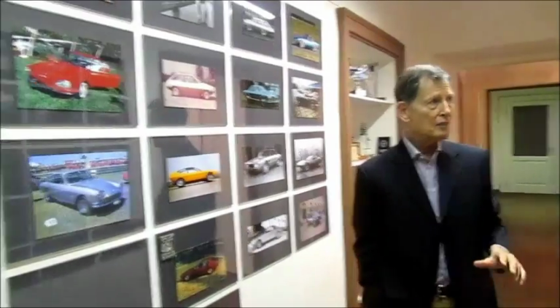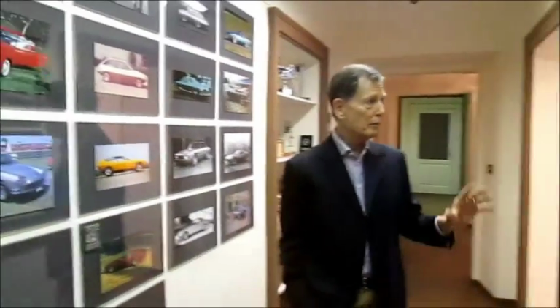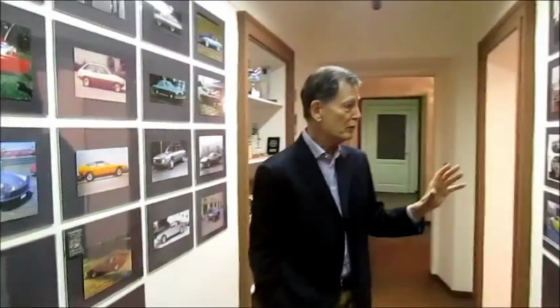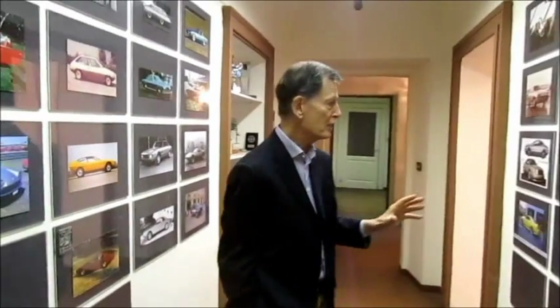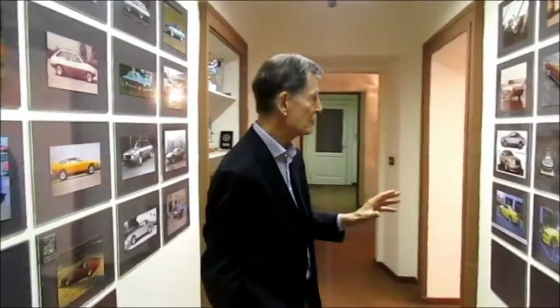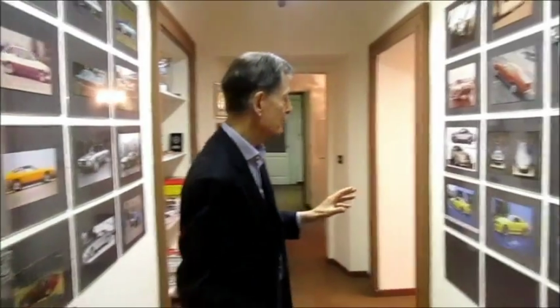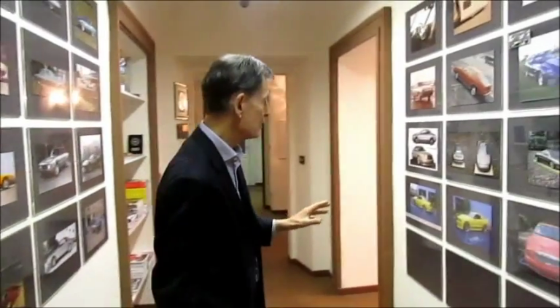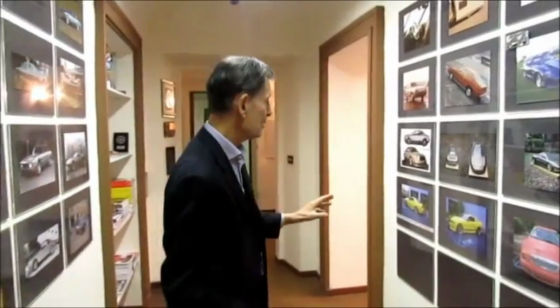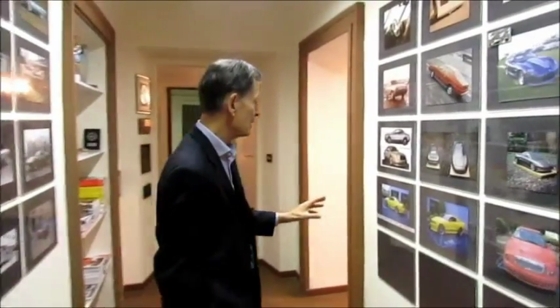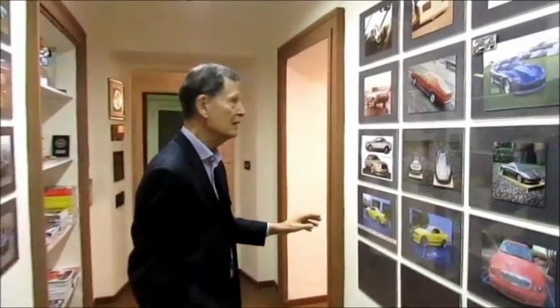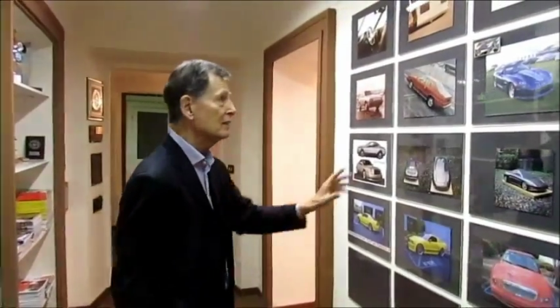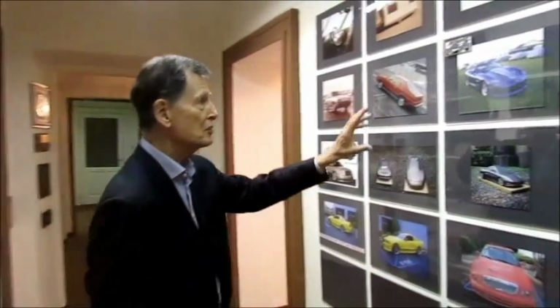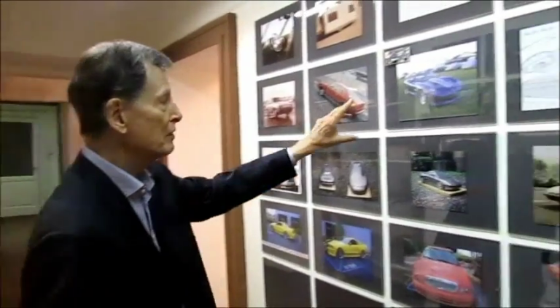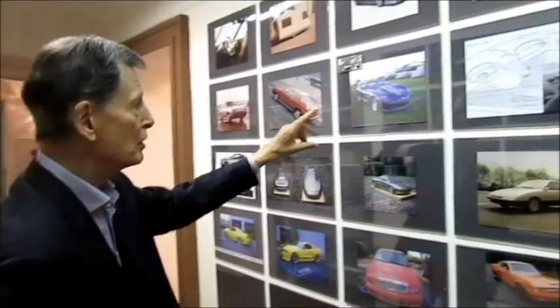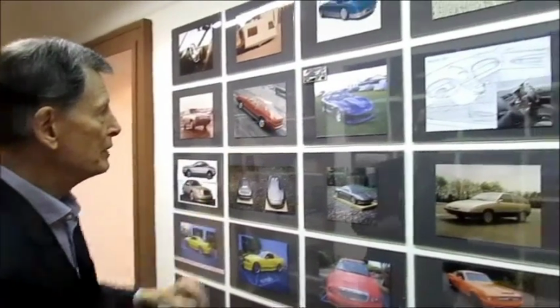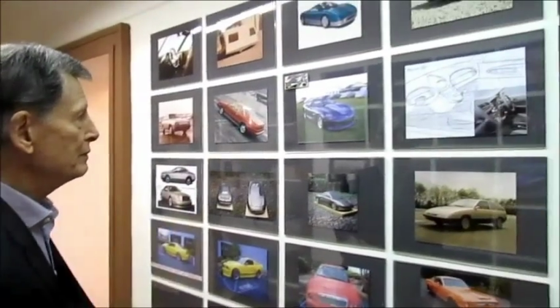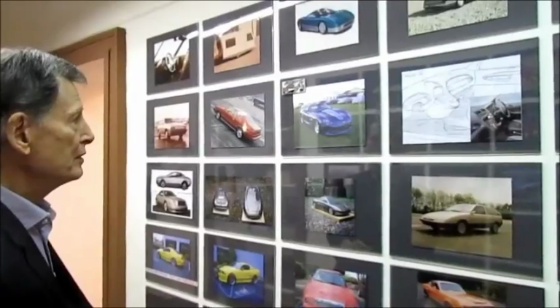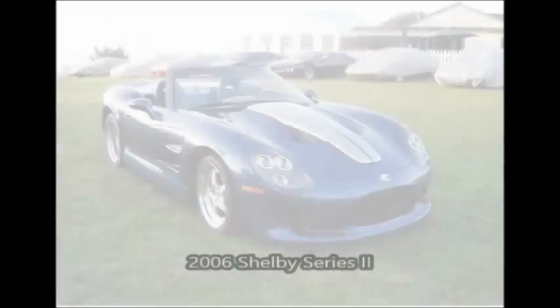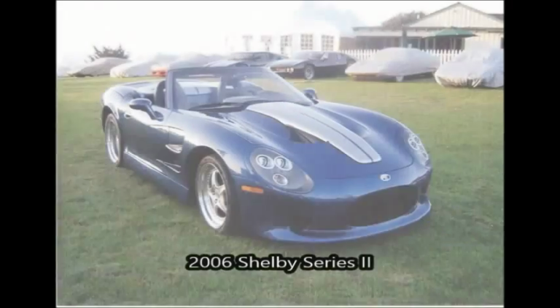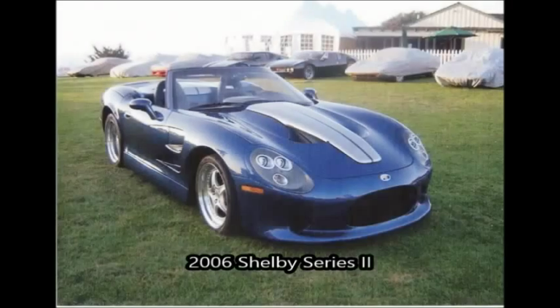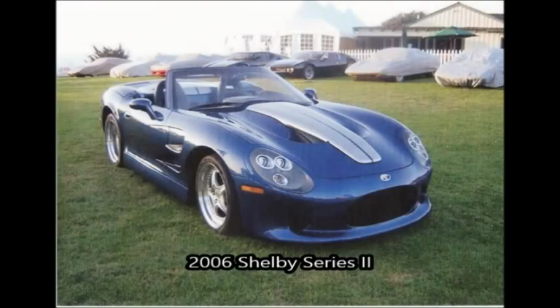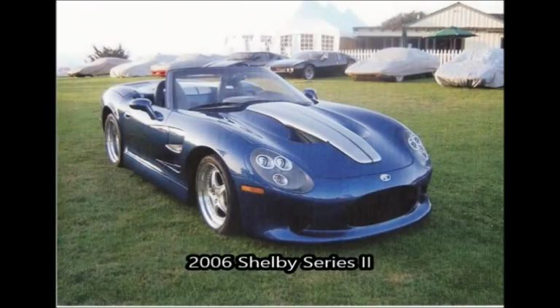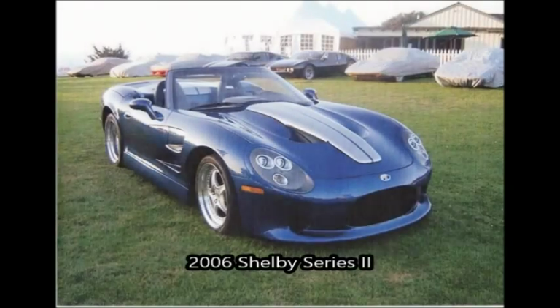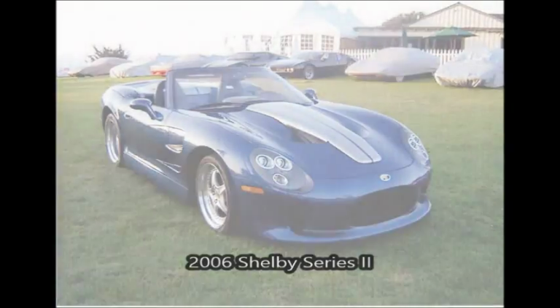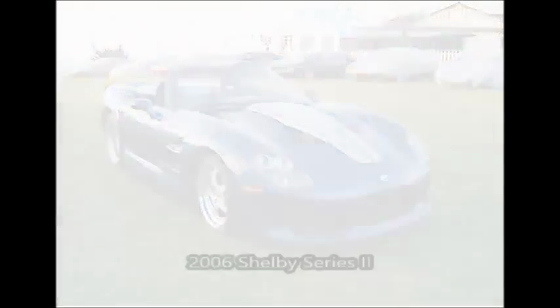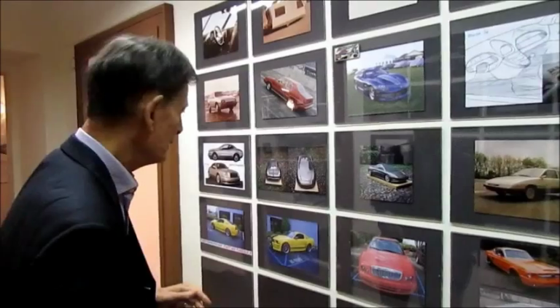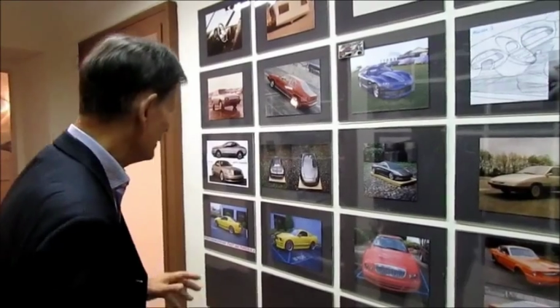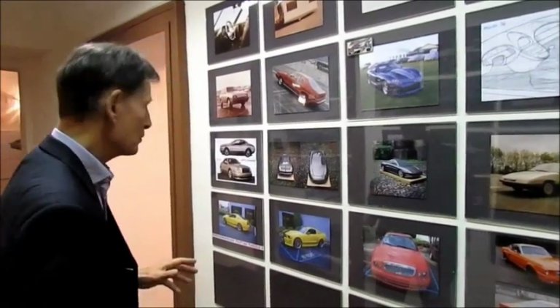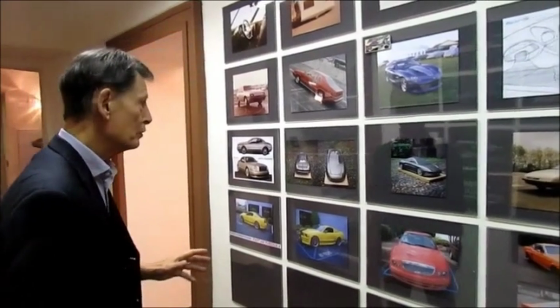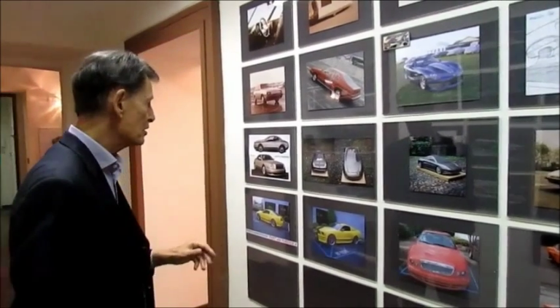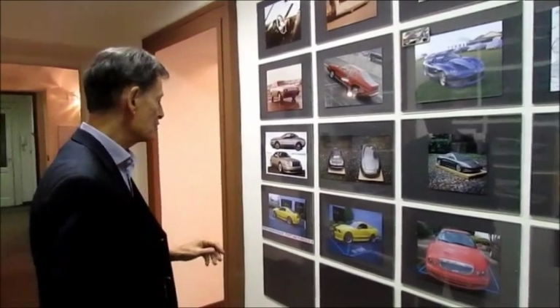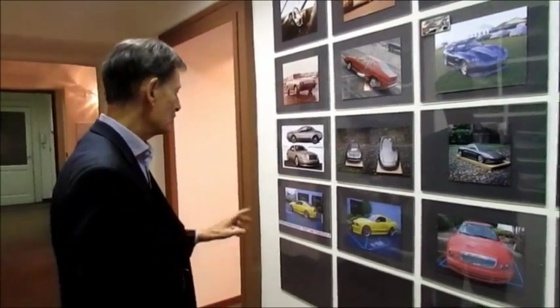Some of the more recent cars that I've done — this is the Shelby Series 2 that we made only 50 cars of. These are sold mostly in the States.